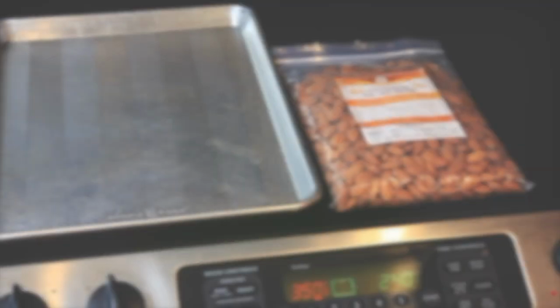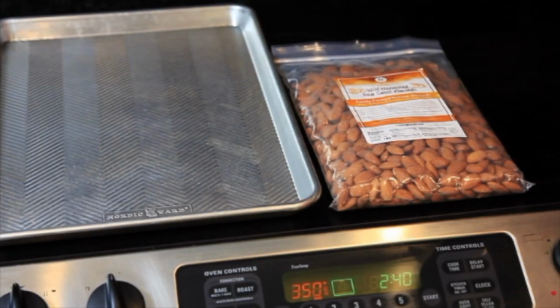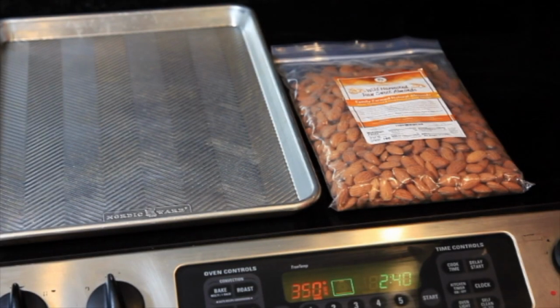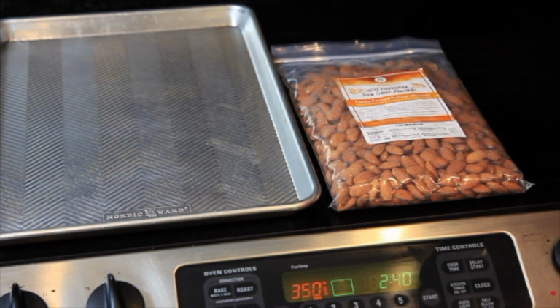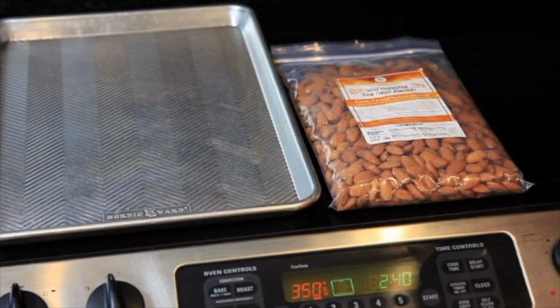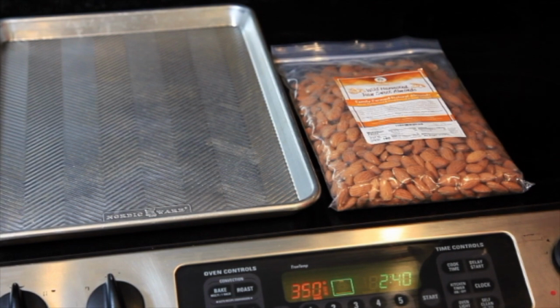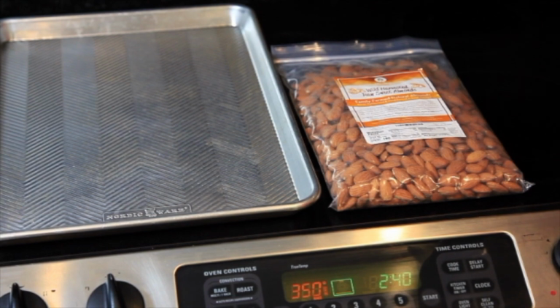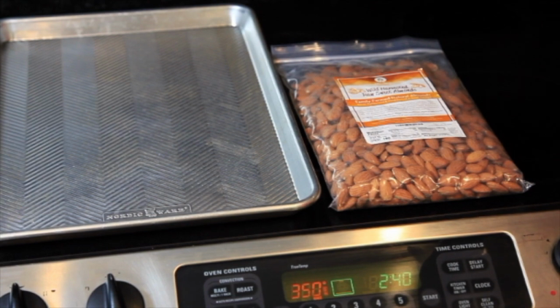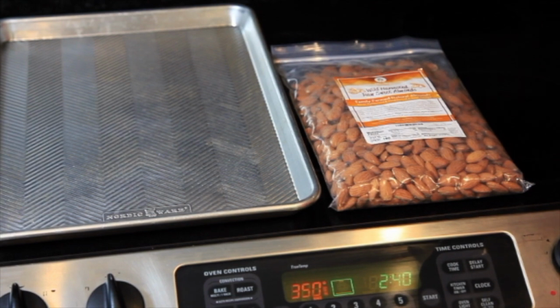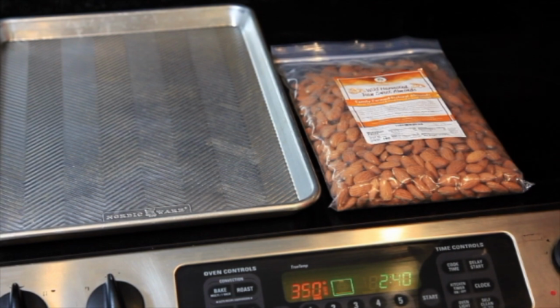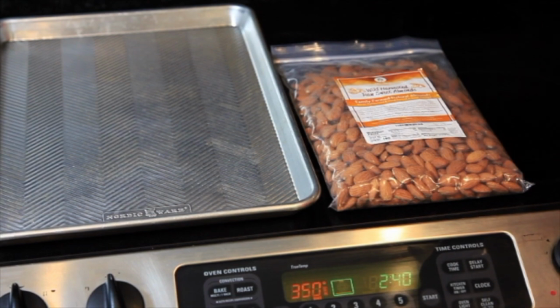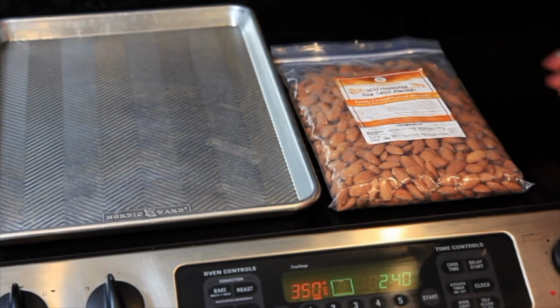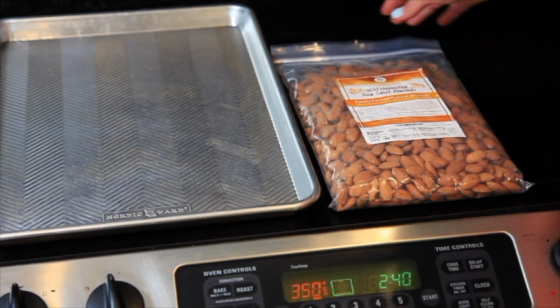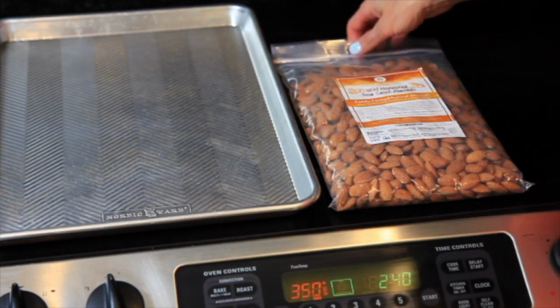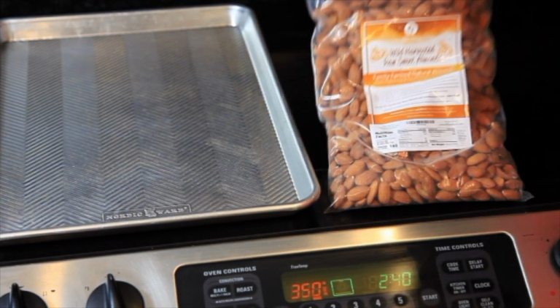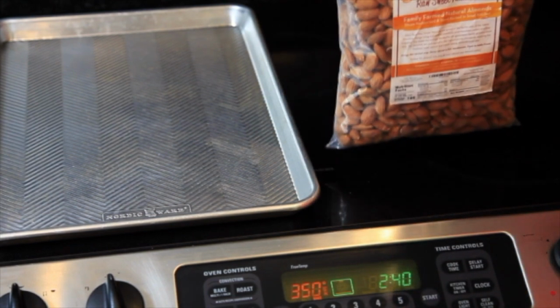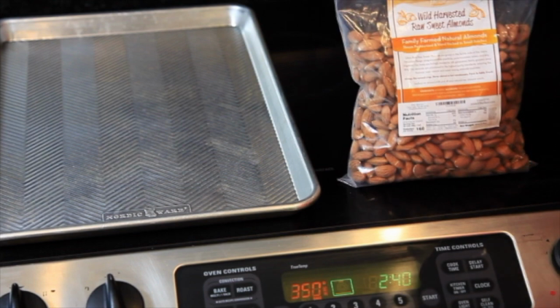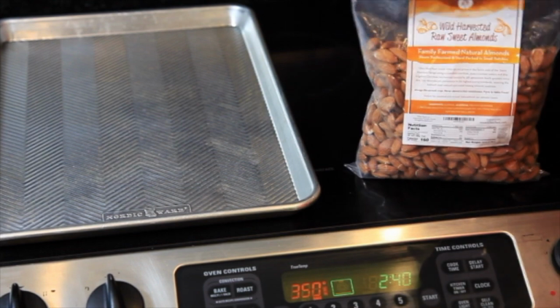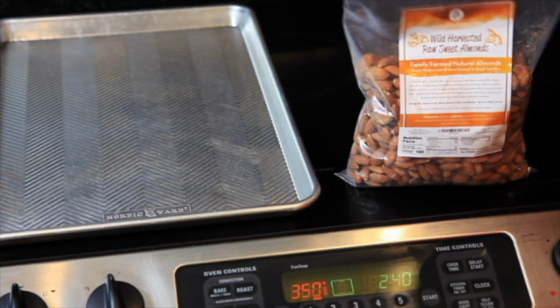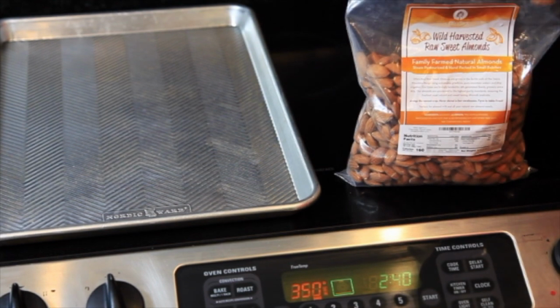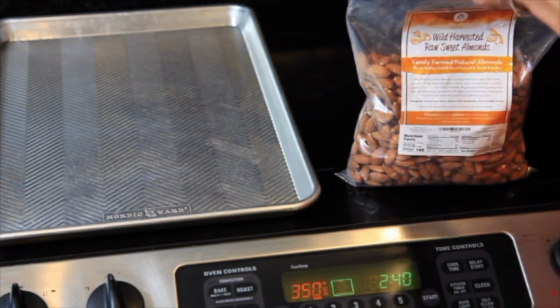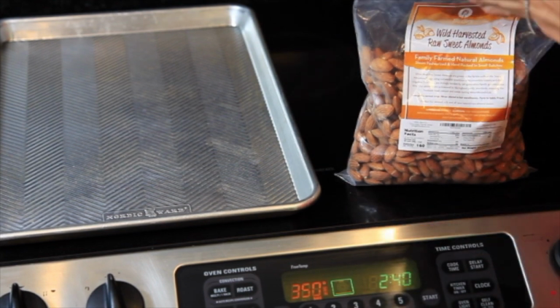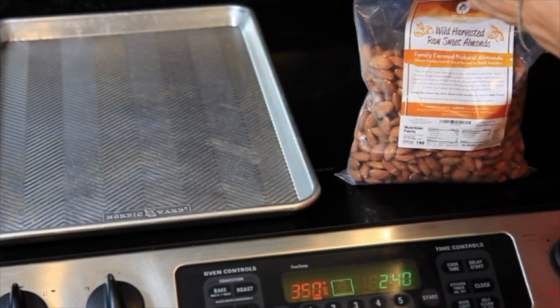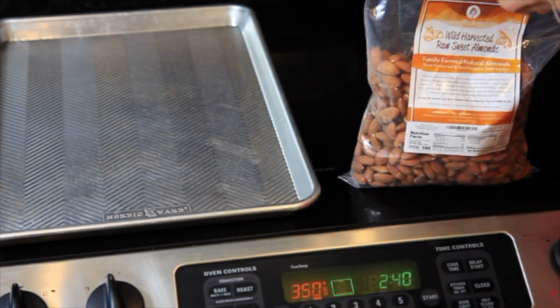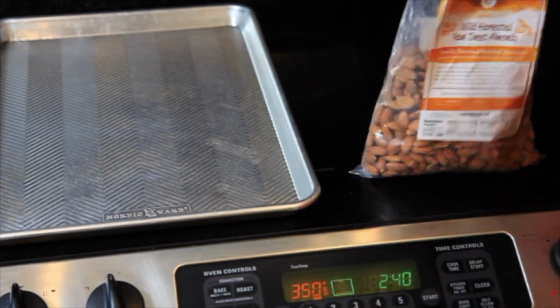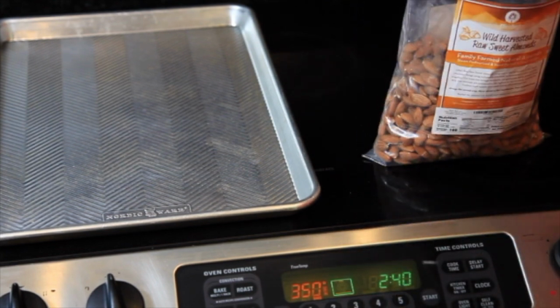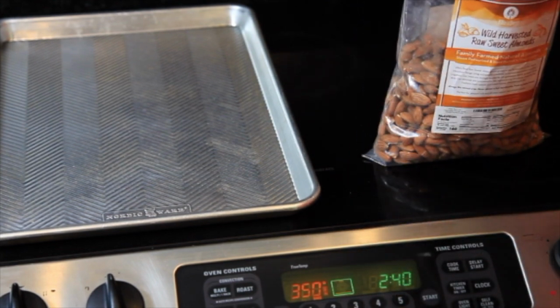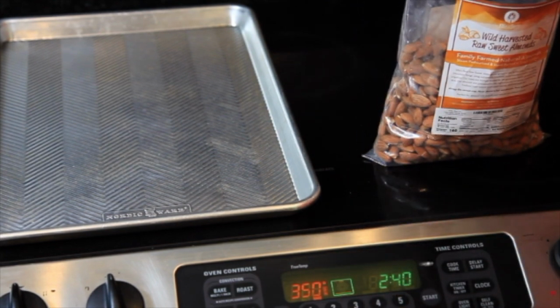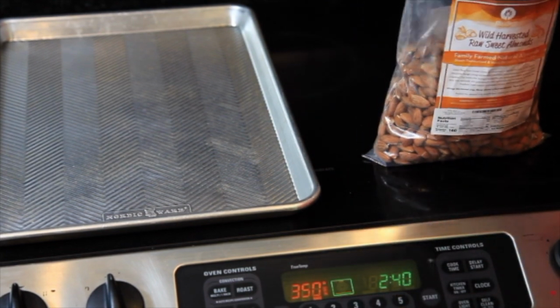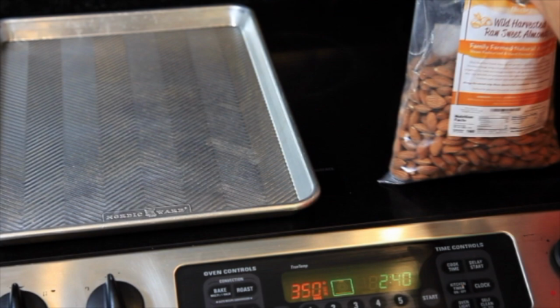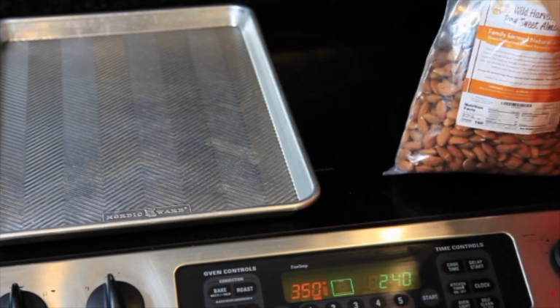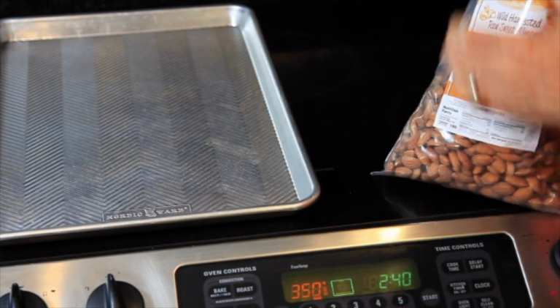Today we're making fresh almond butter, and we're going to use Ellie's Best Raw Sweet Almonds. We're going to roast two cups for 20 minutes at 350.